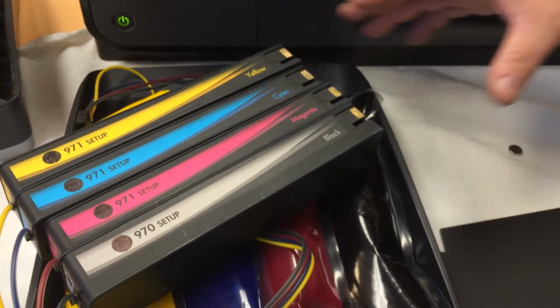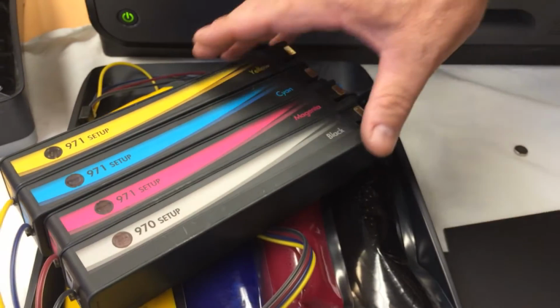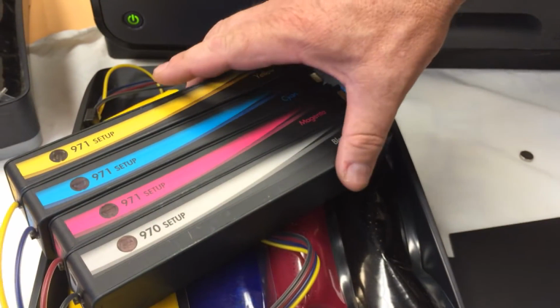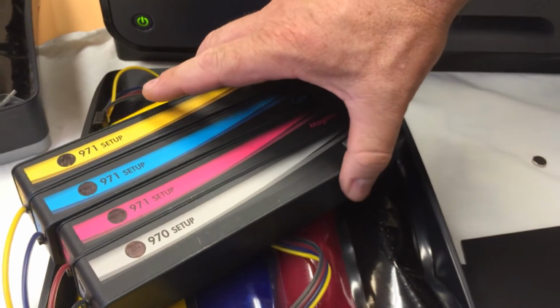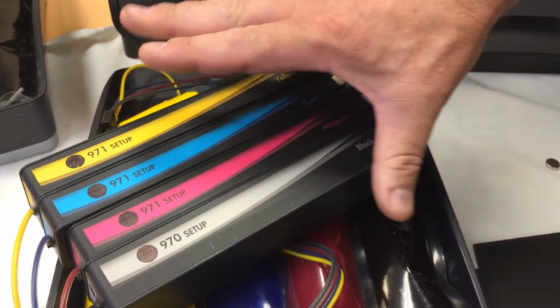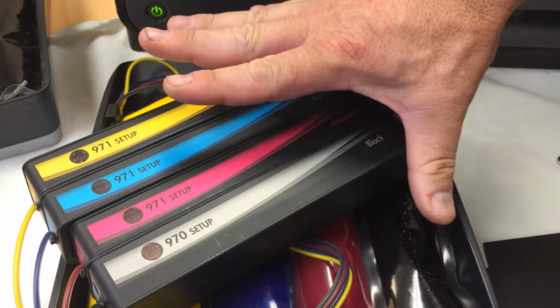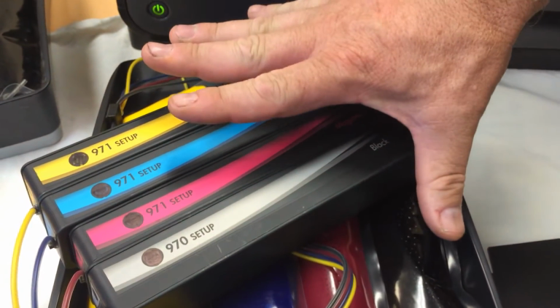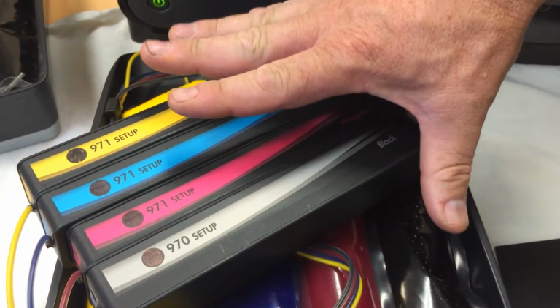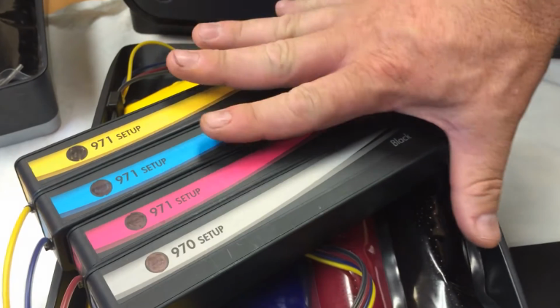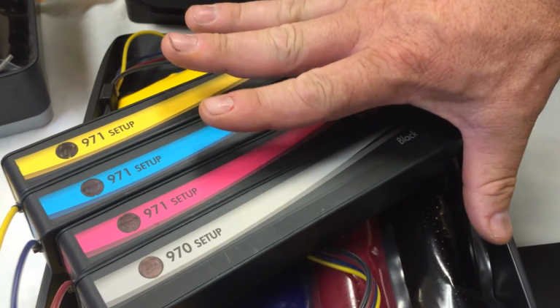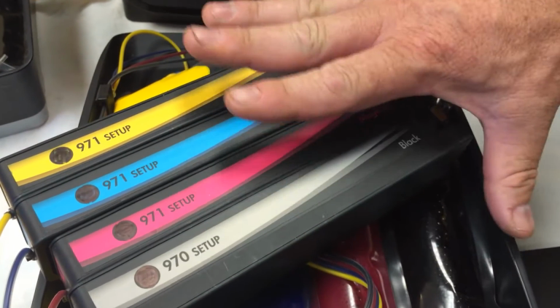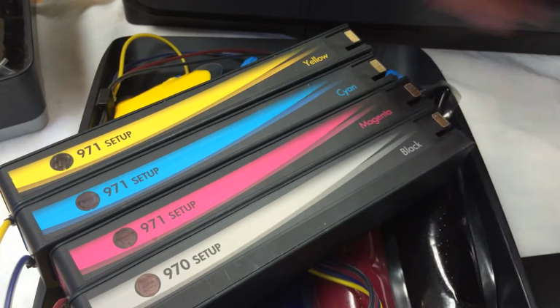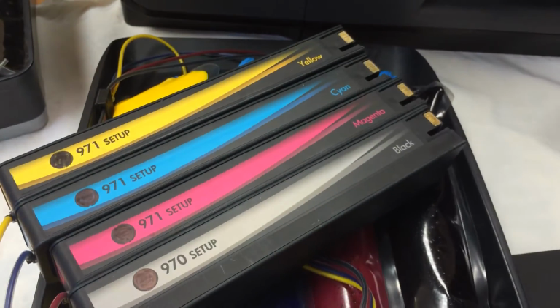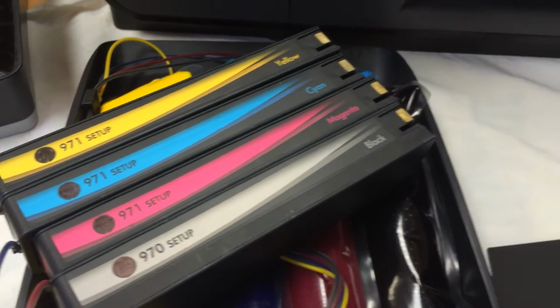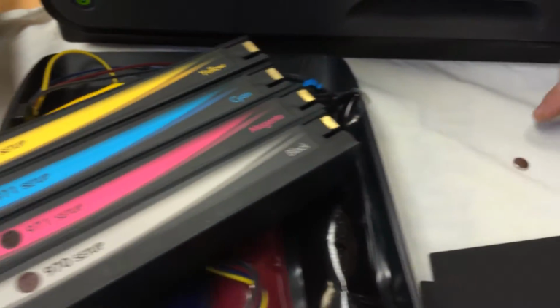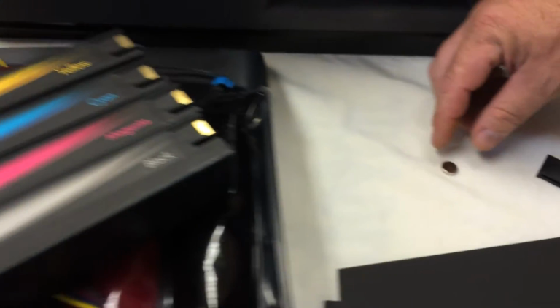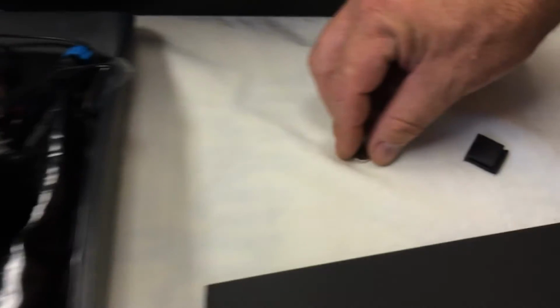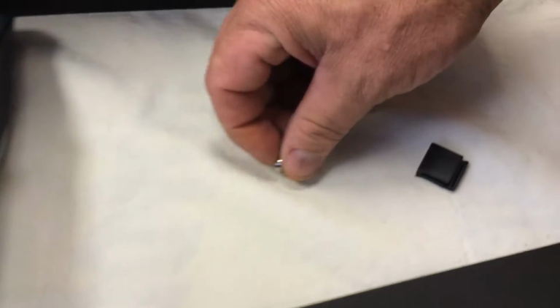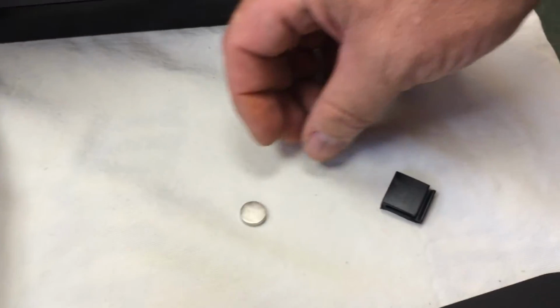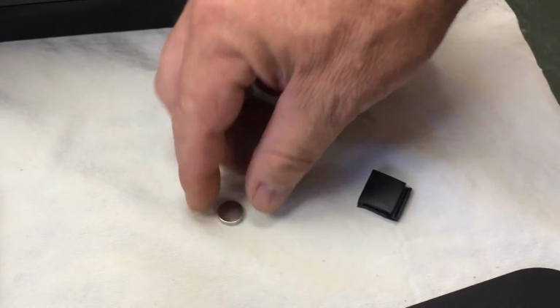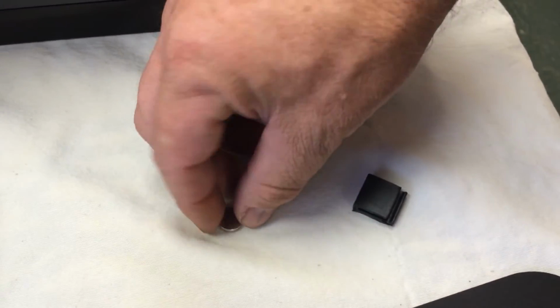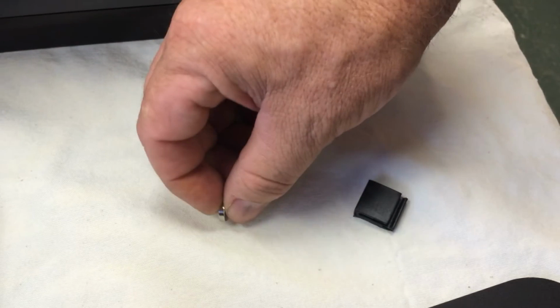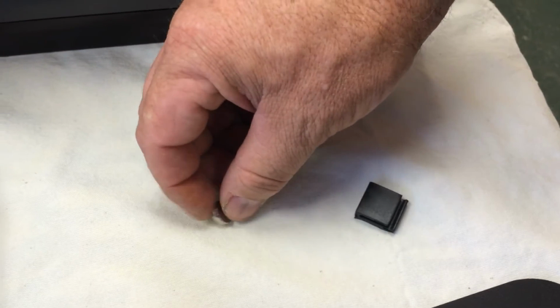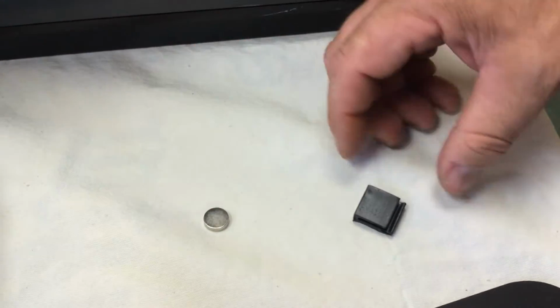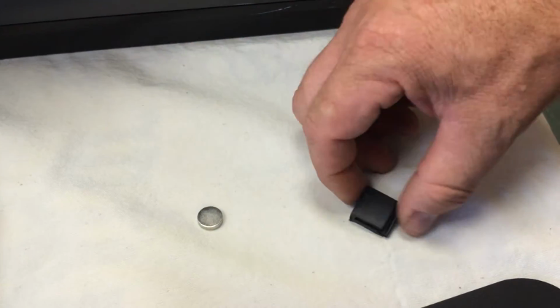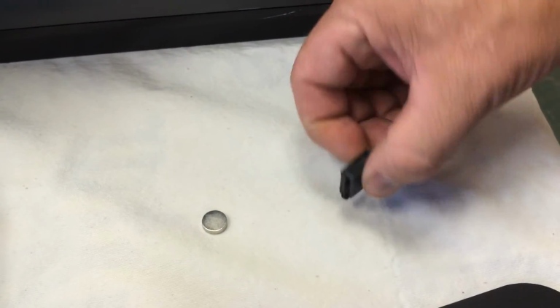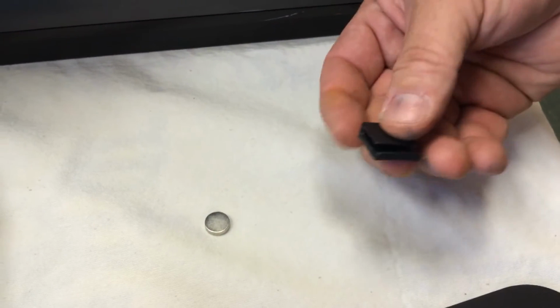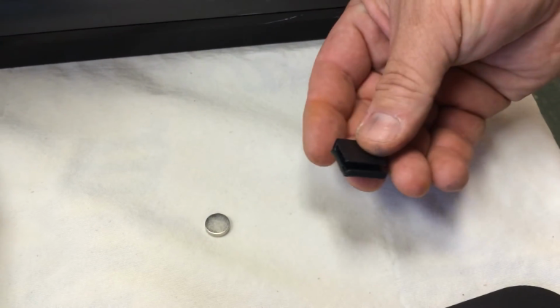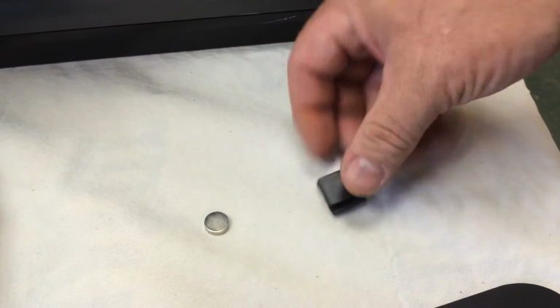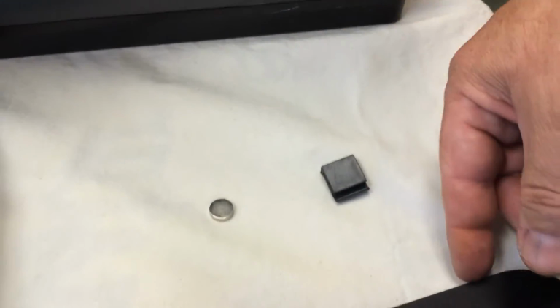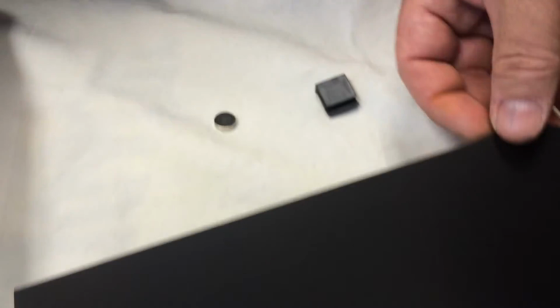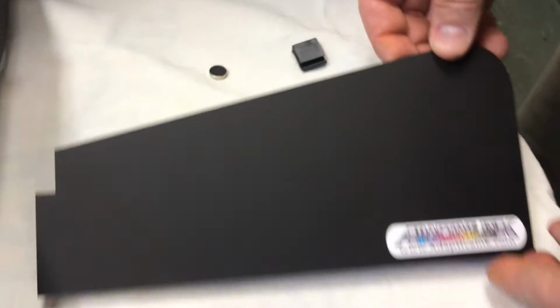In your kit, when you receive it, you'll get a pre-primed, ready-to-install ink tray and cartridge assembly, a small button magnet that serves as a spacer on the door, a small plastic tubing clip, and the front bezel.